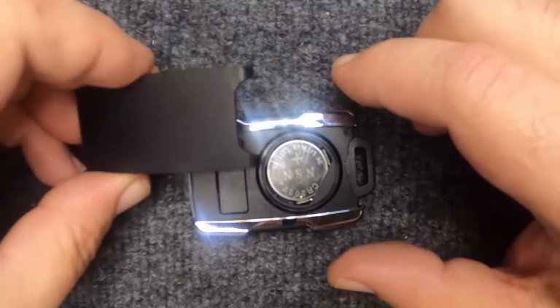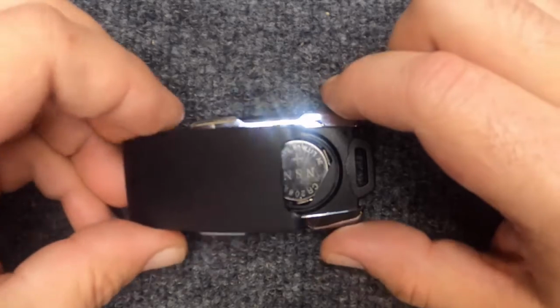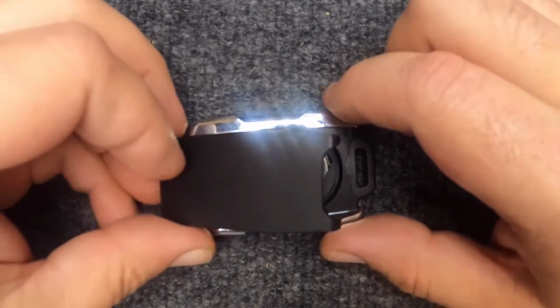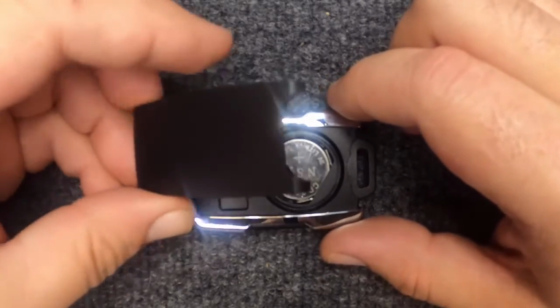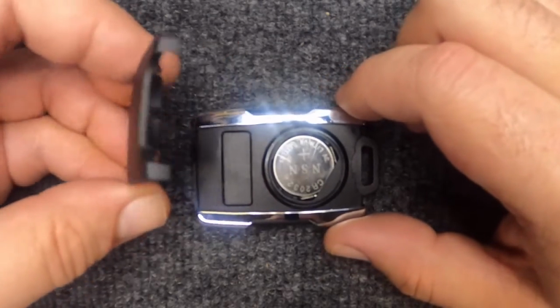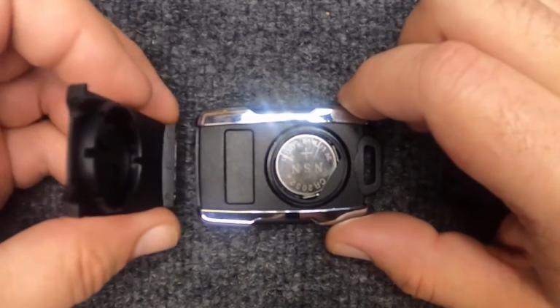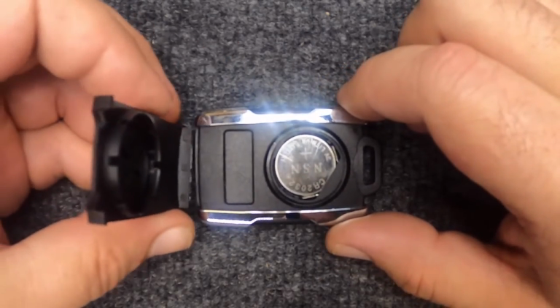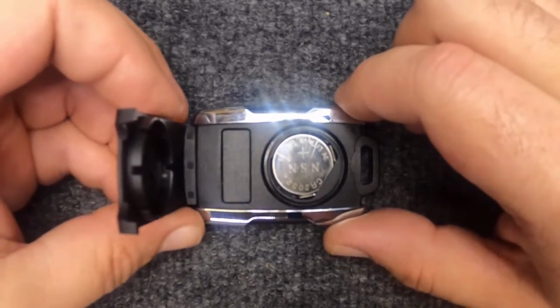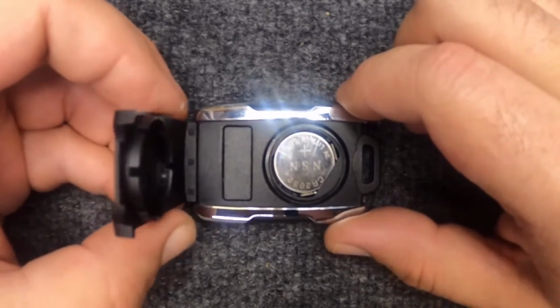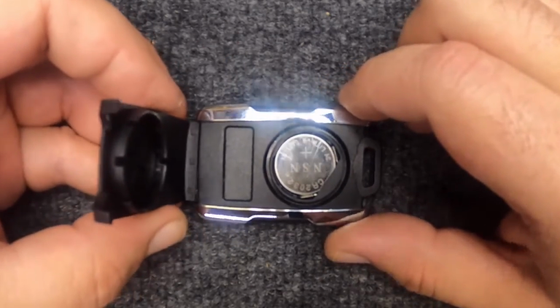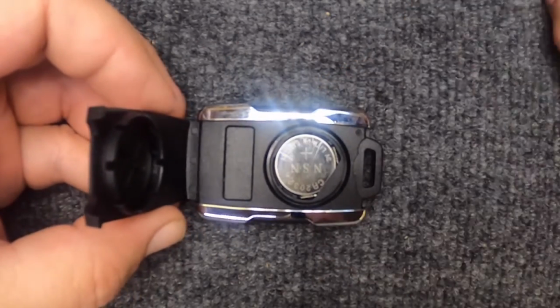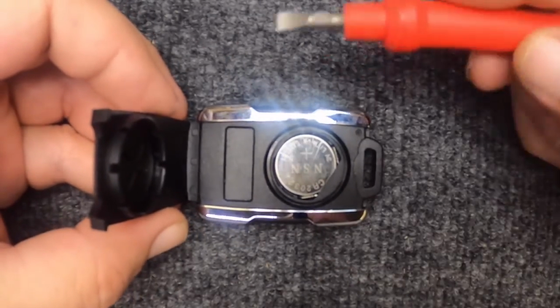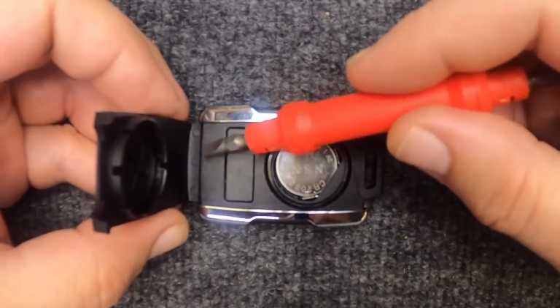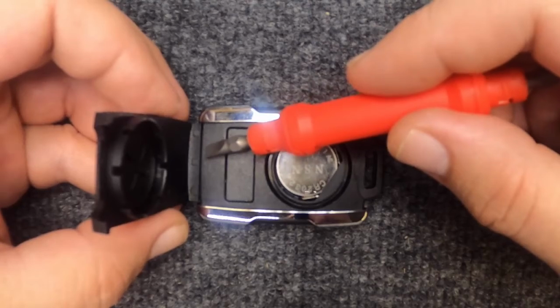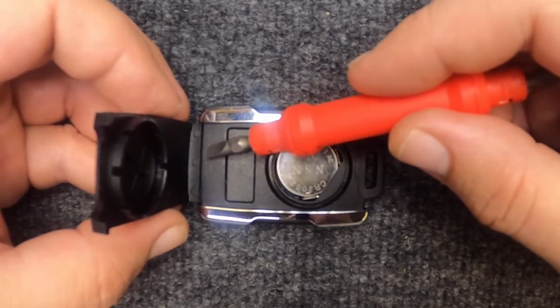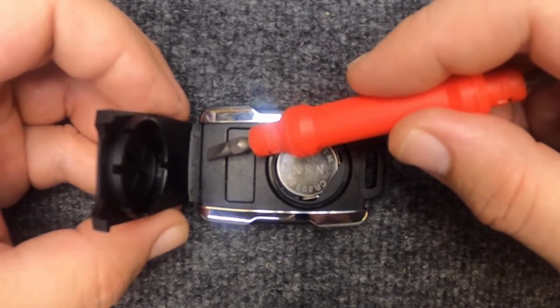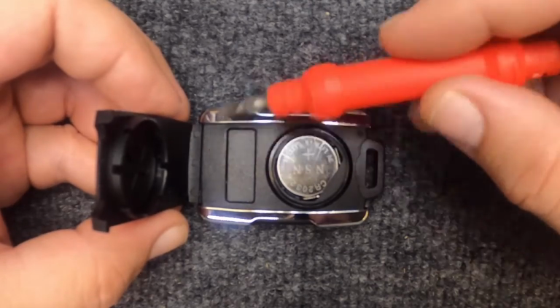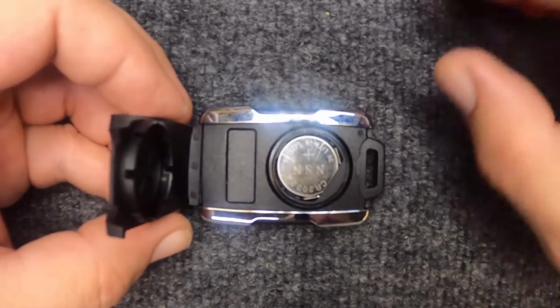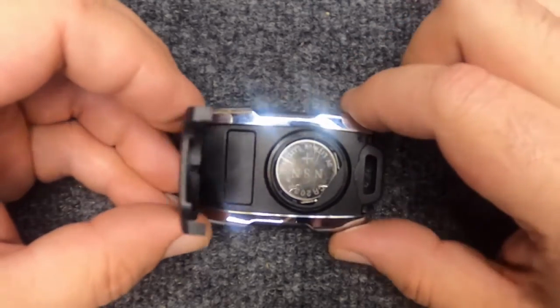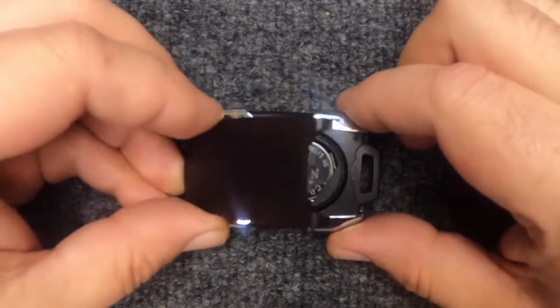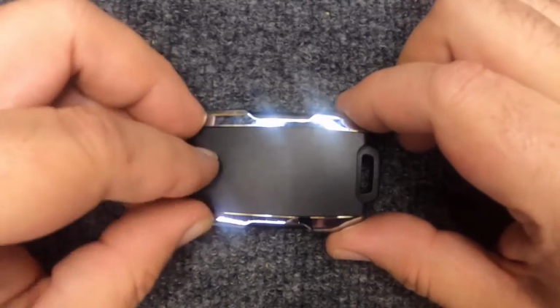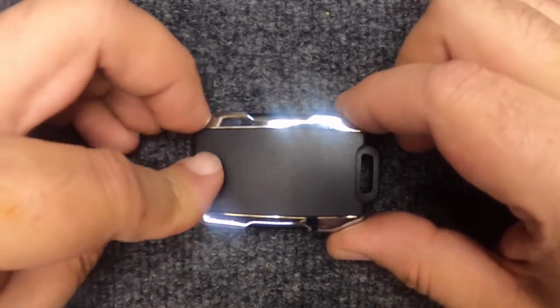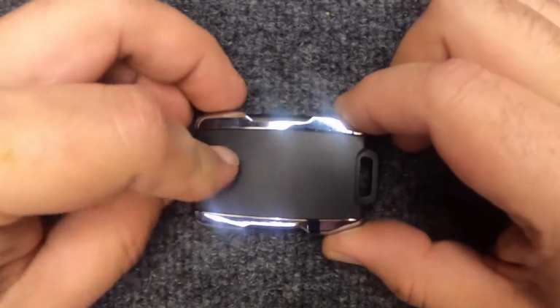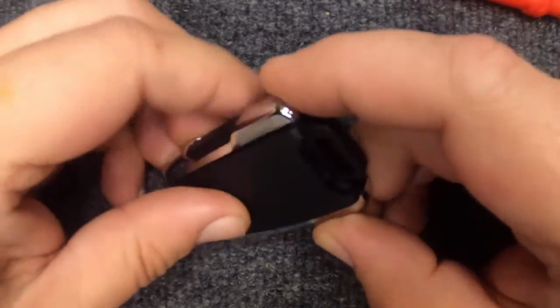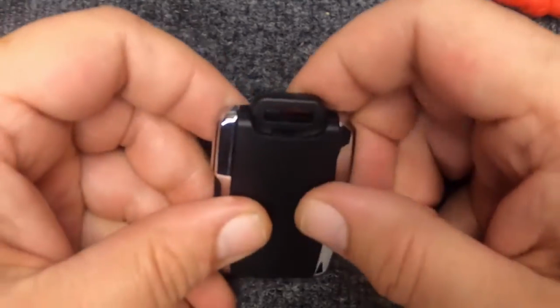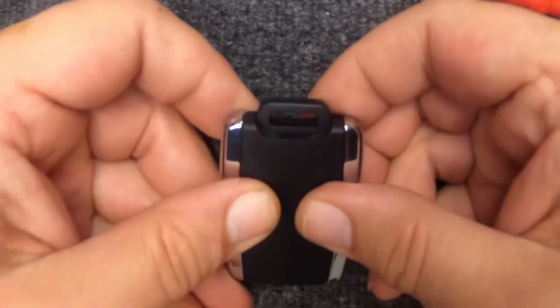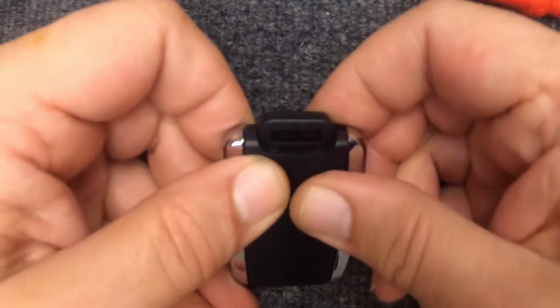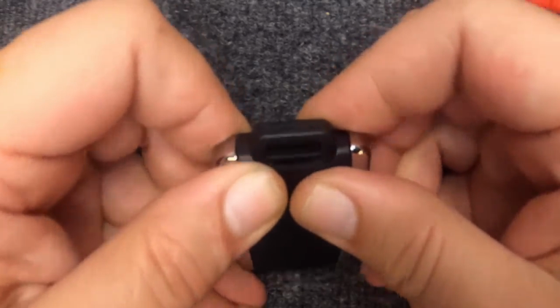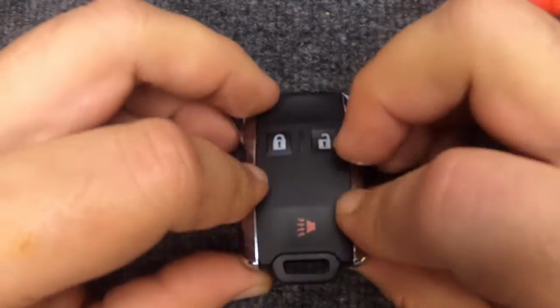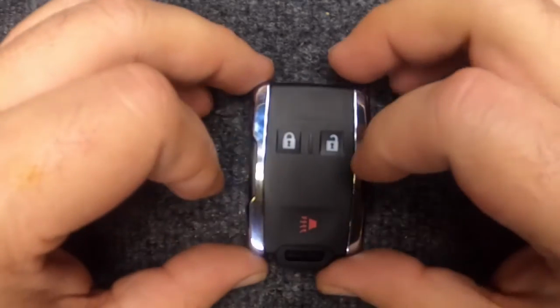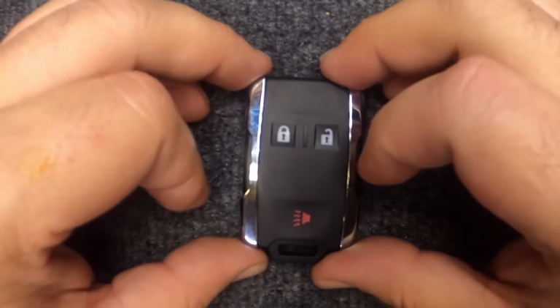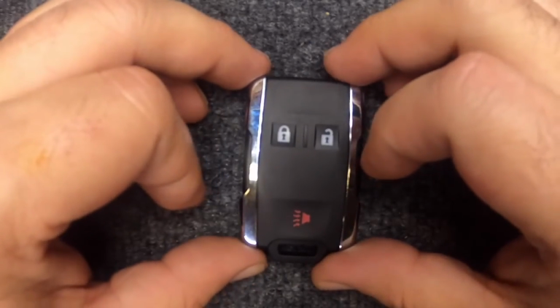Now that's done. Go ahead and take your remote — with the end that disconnected from down here, put that in first. Then run your fingers up the side and you'll hear it snap.